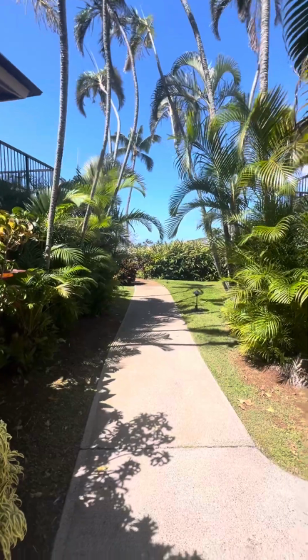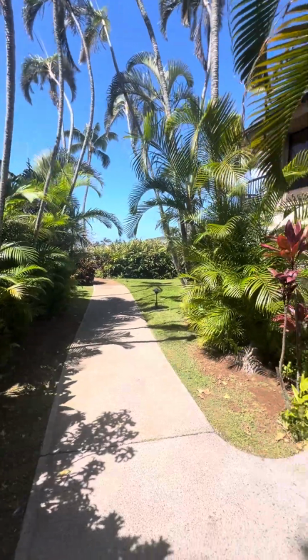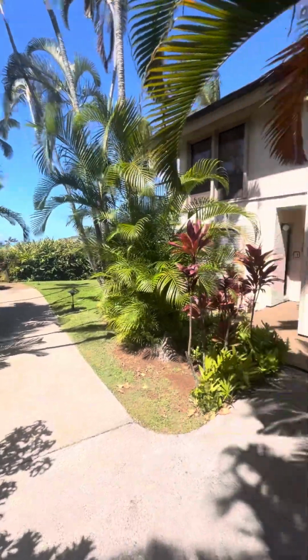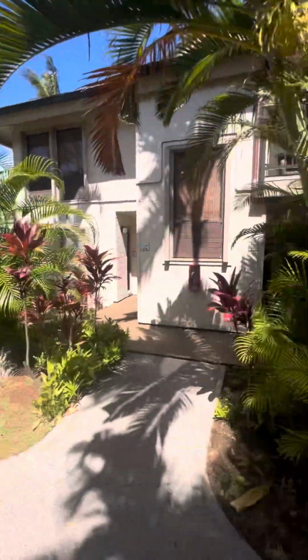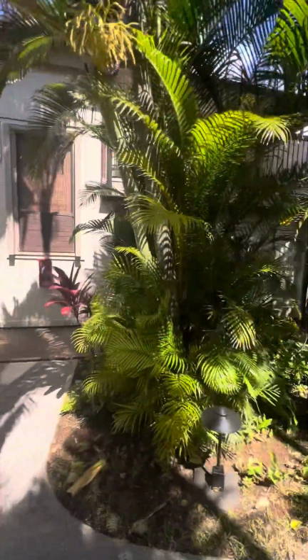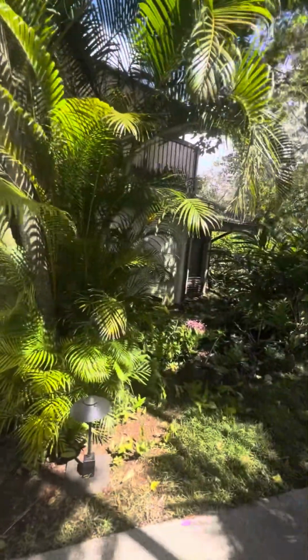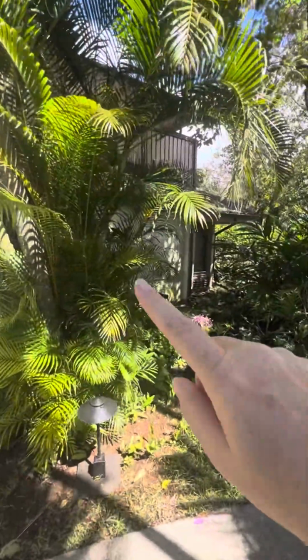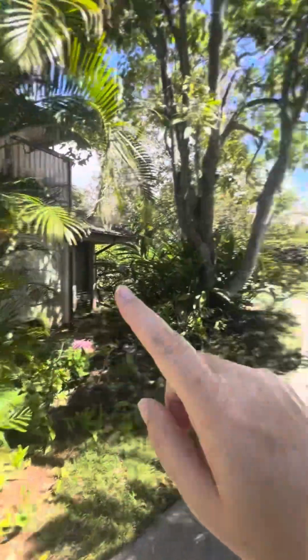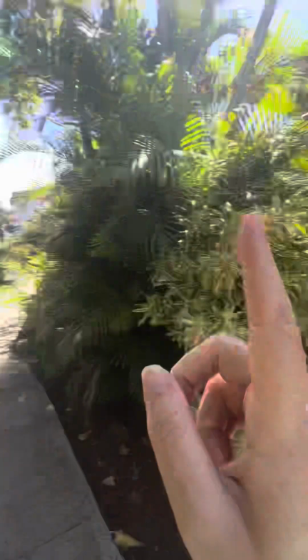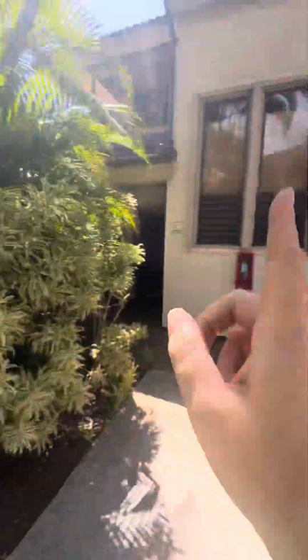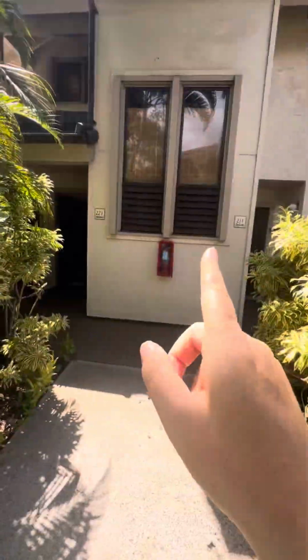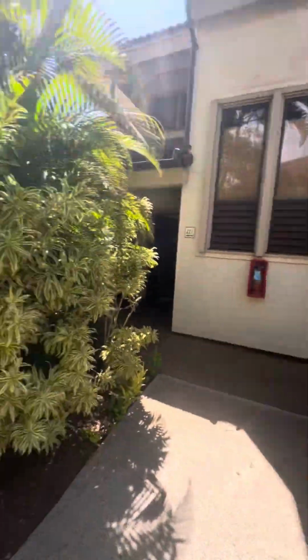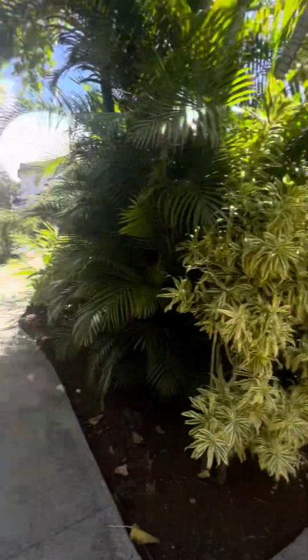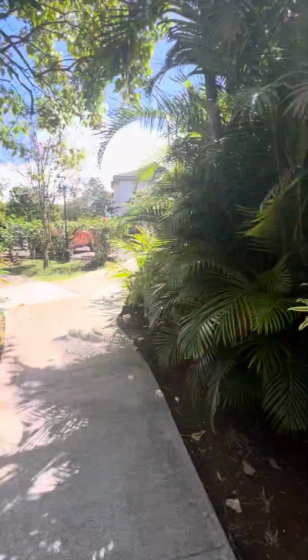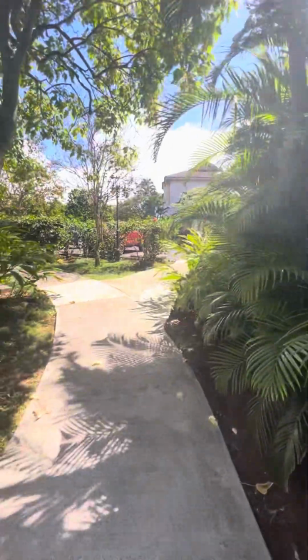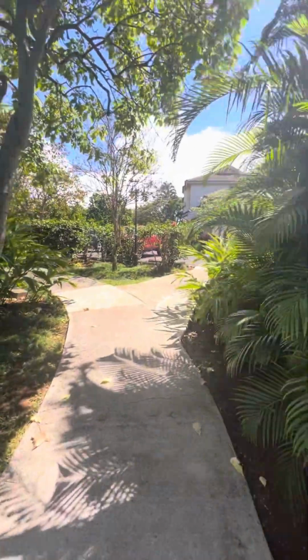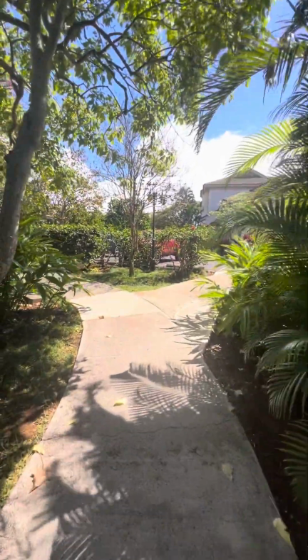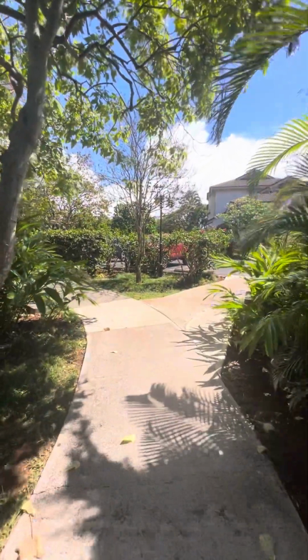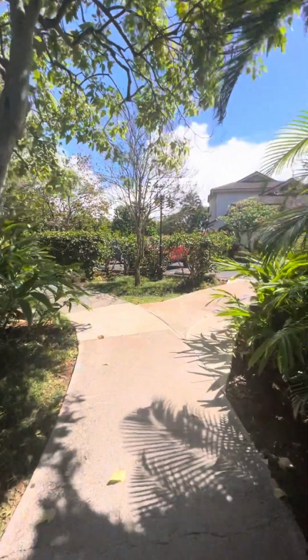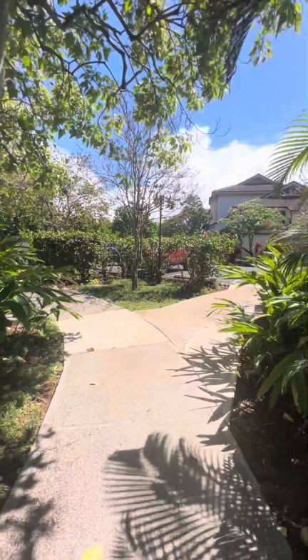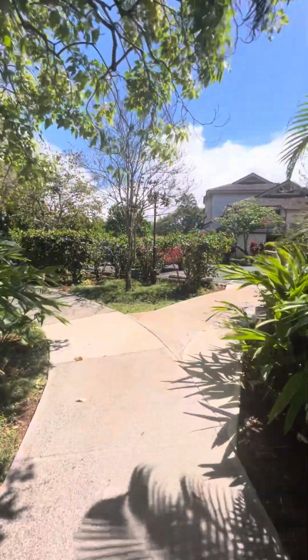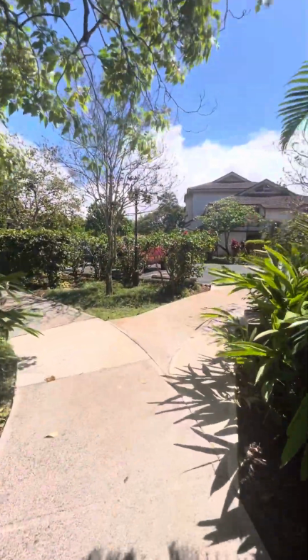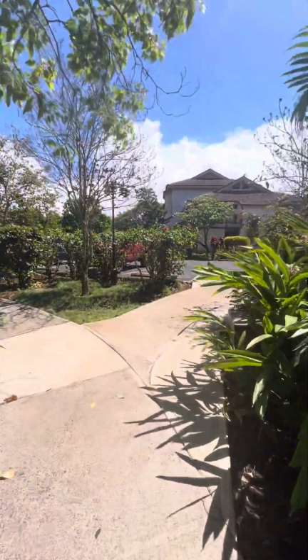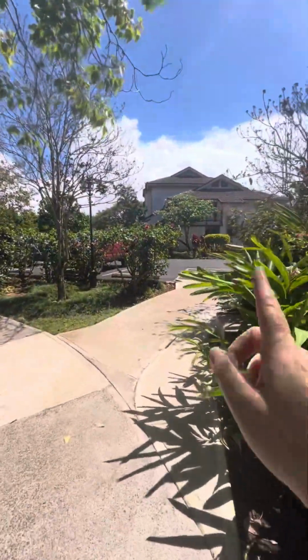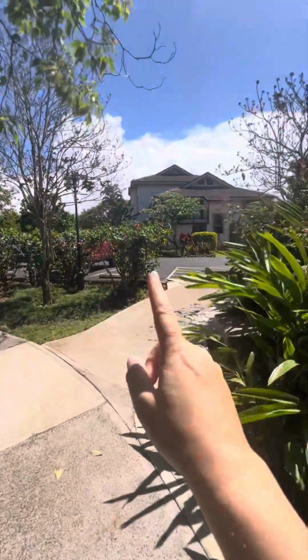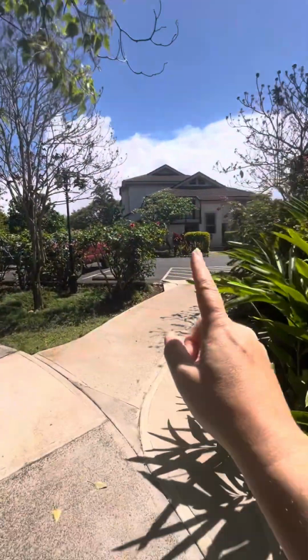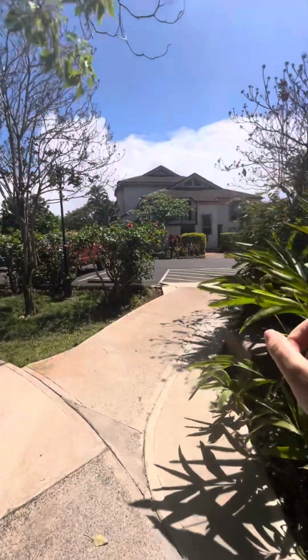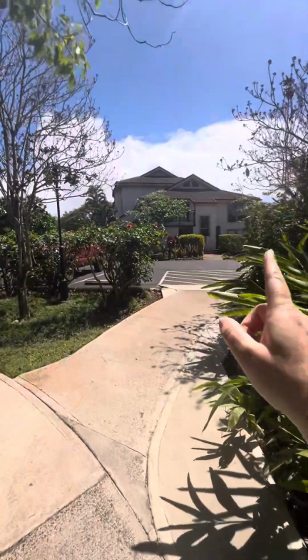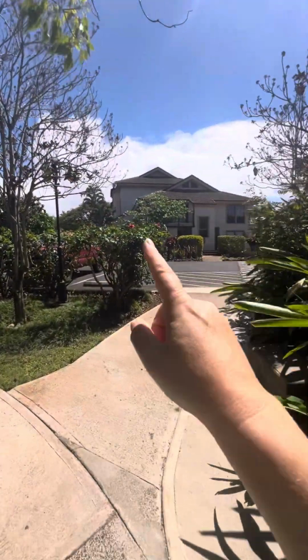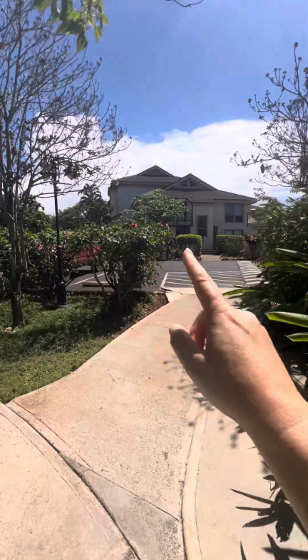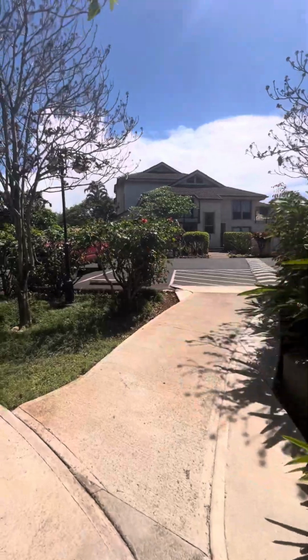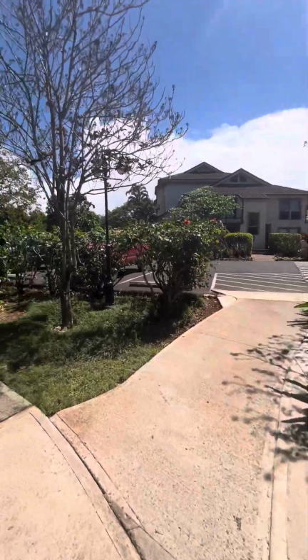Here I am in Kahala. This is building one, this is building two. This is the way to the parking lot, and you would have one assigned parking spot right here.